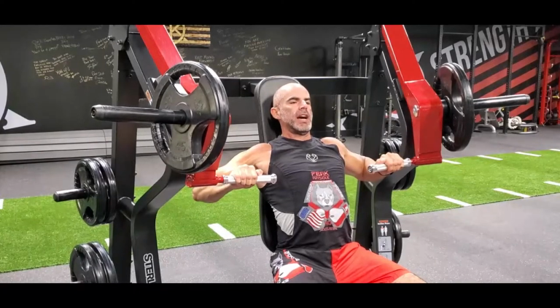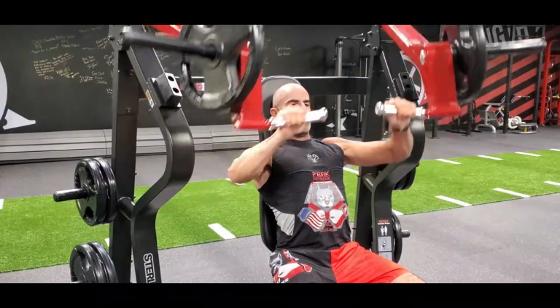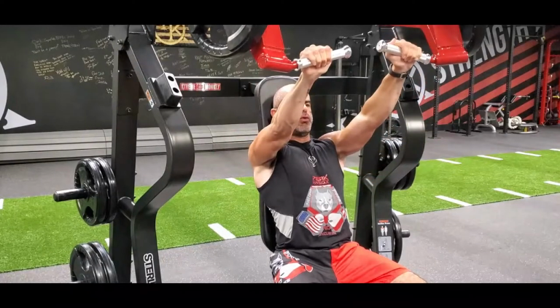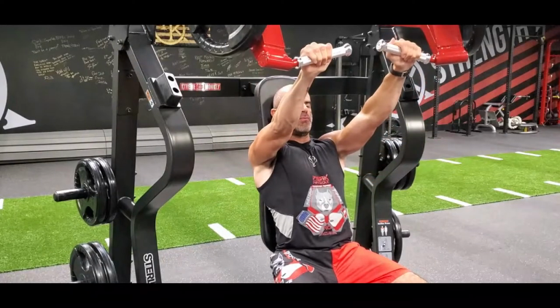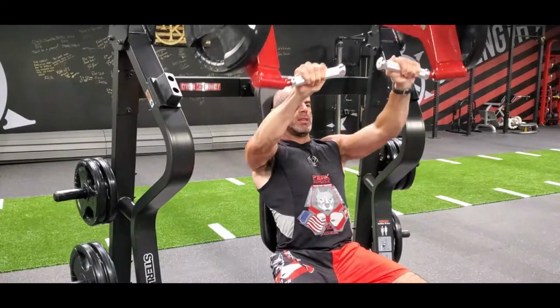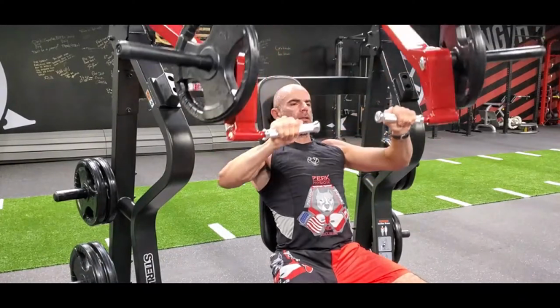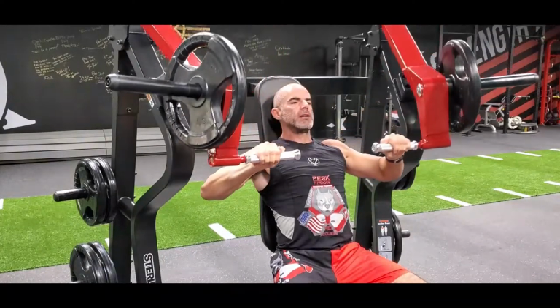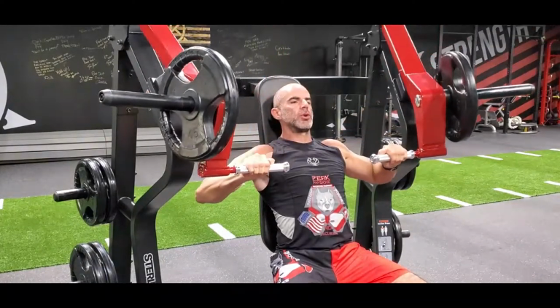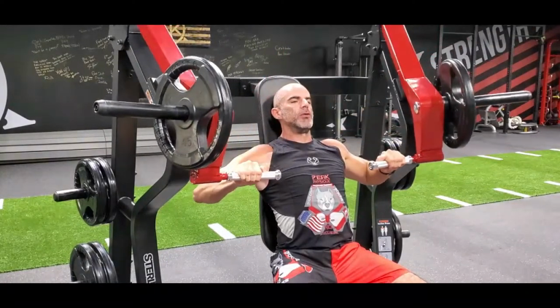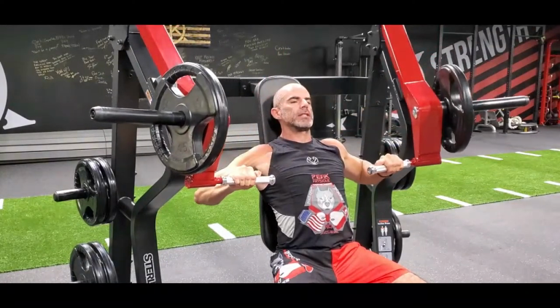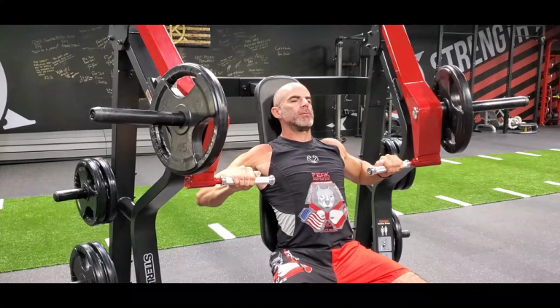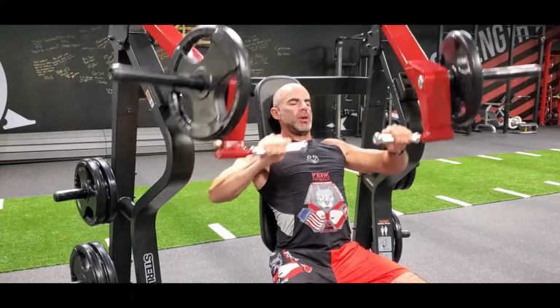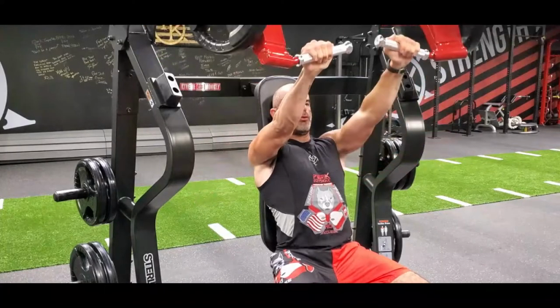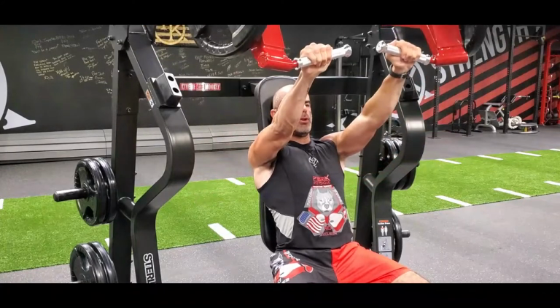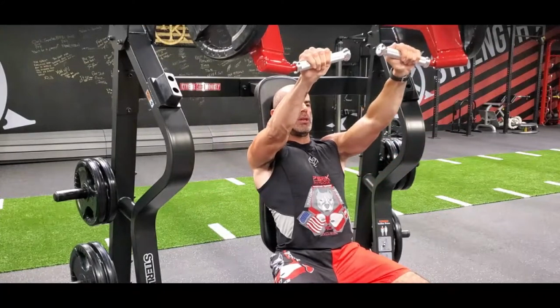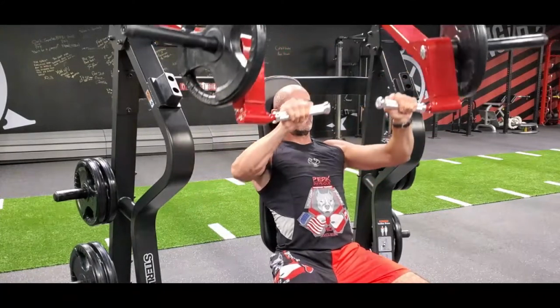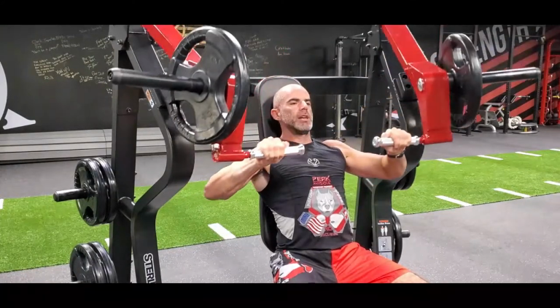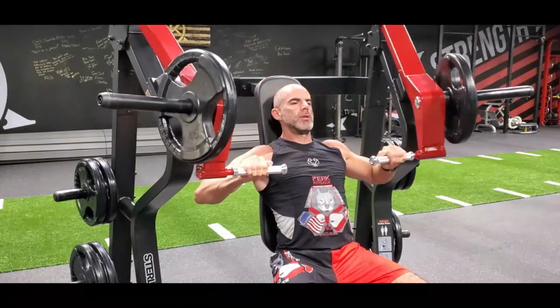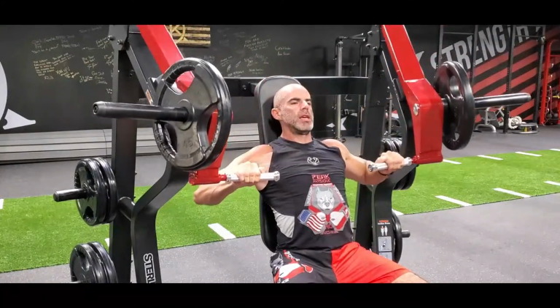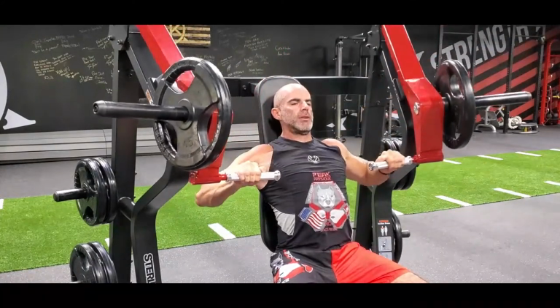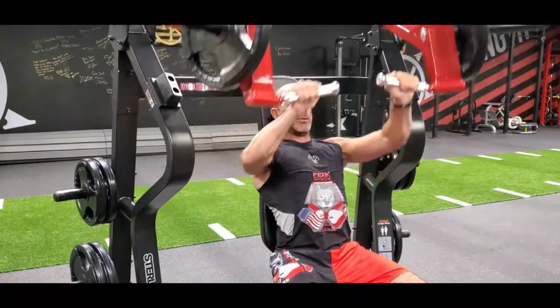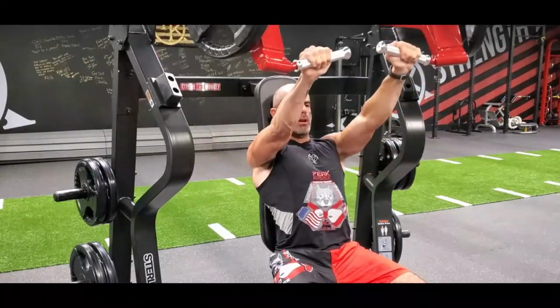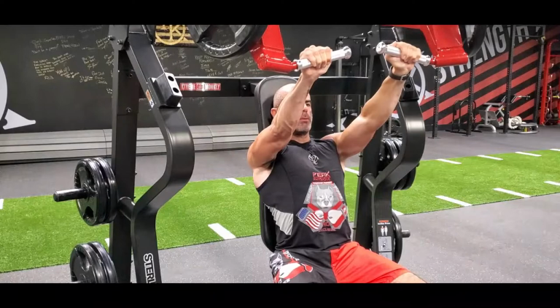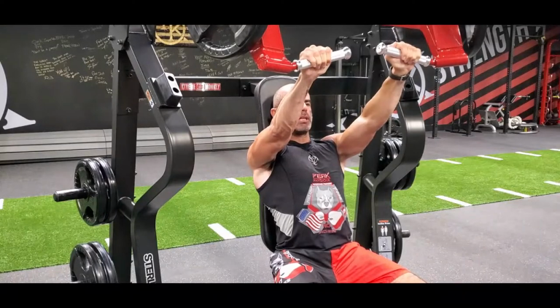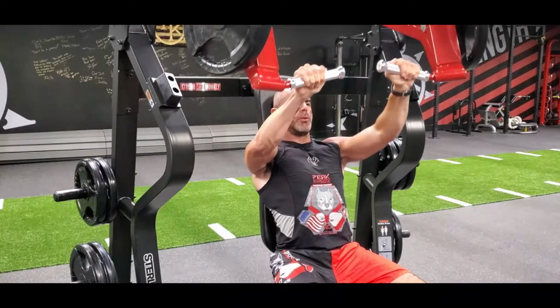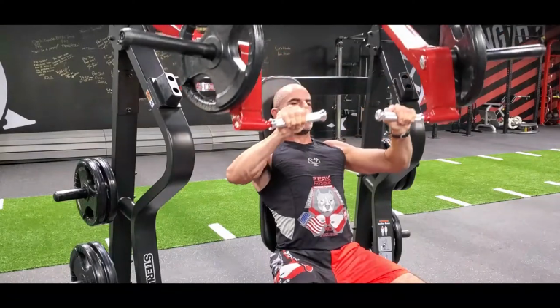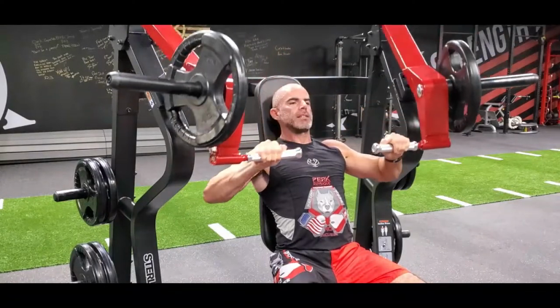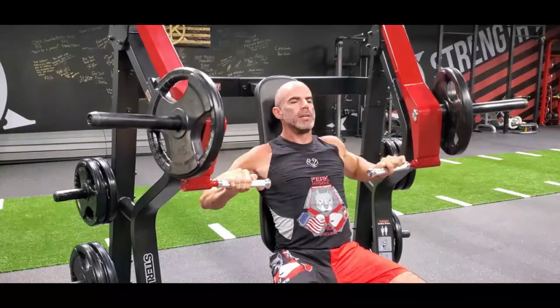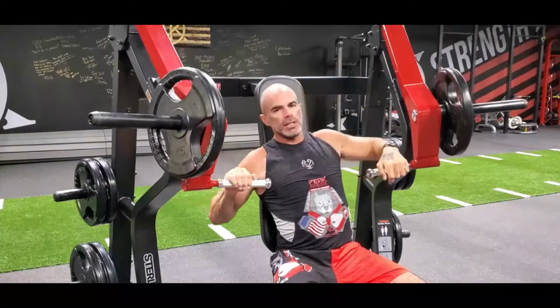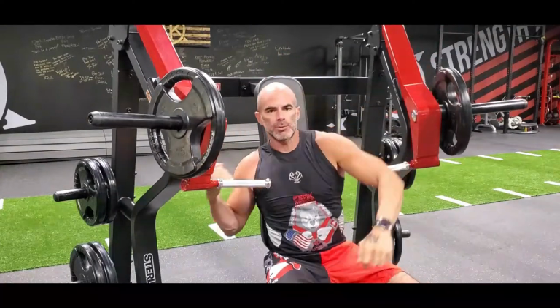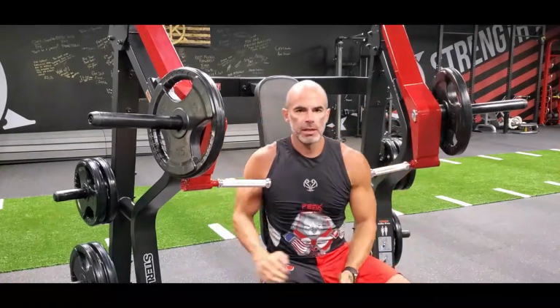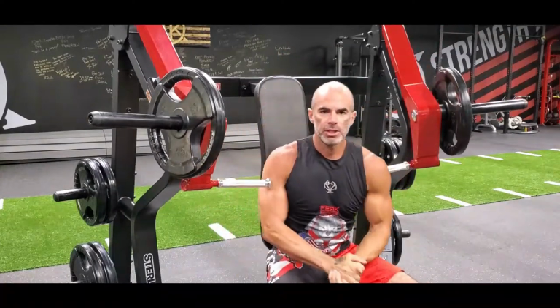Breathe out, inhale on the way down, control it, no bouncing at the bottom. Into the nose down, out the mouth on the push — complete control of the weight the entire time. It's a chest press machine.